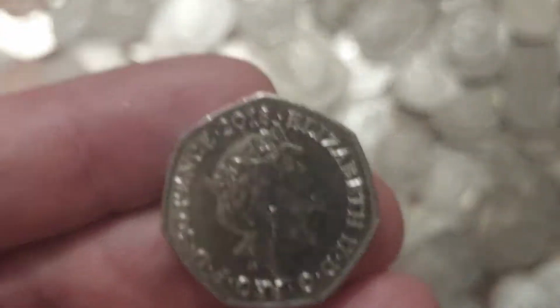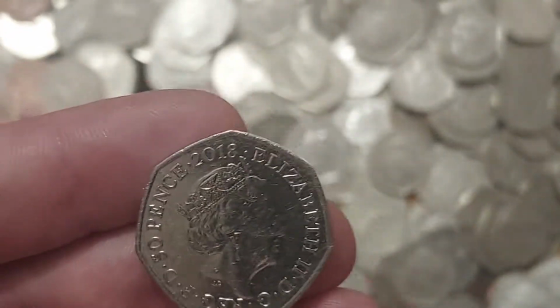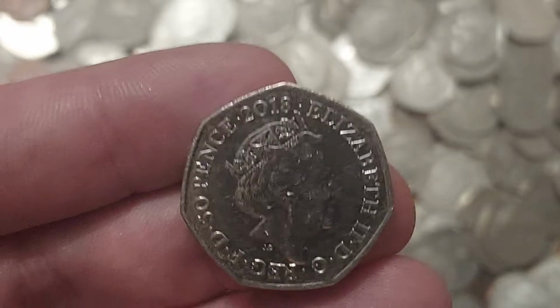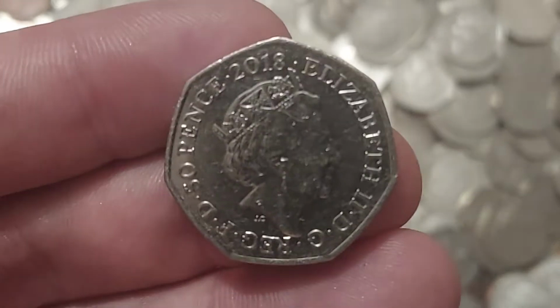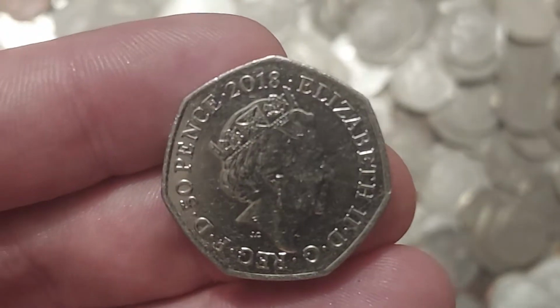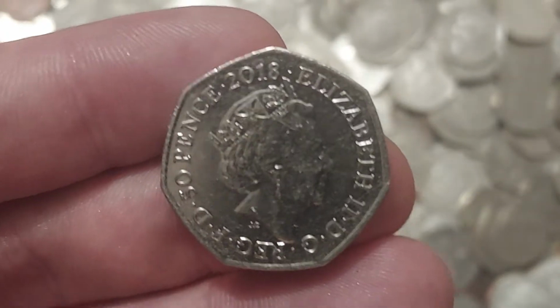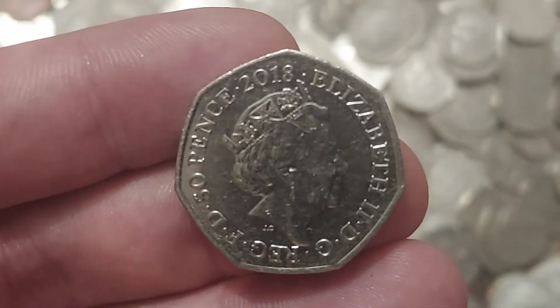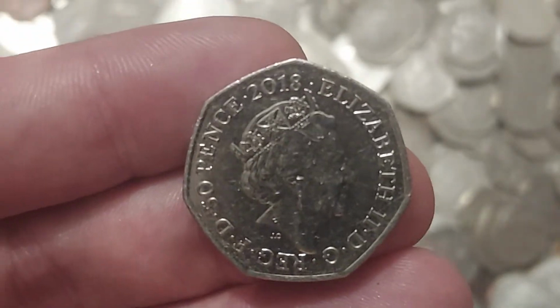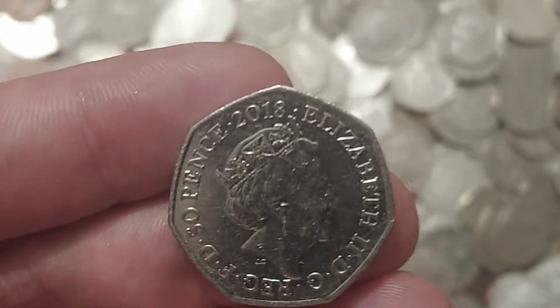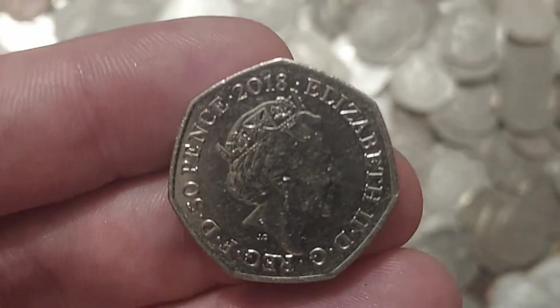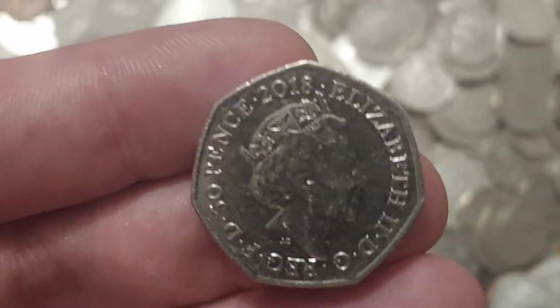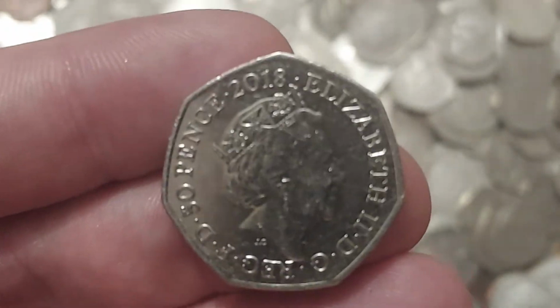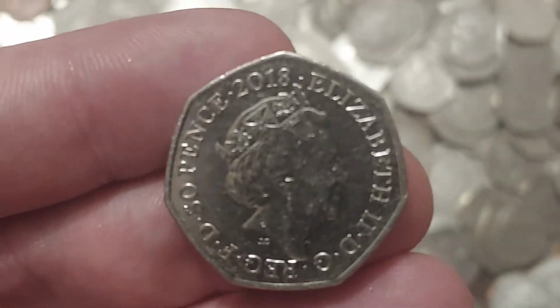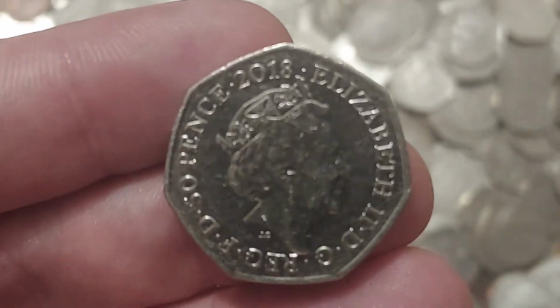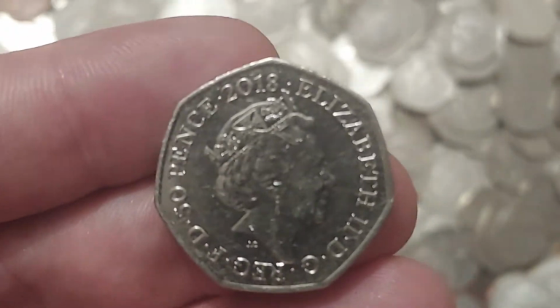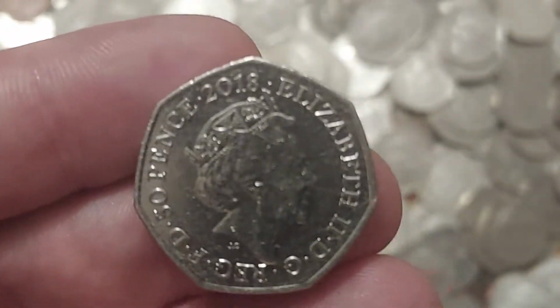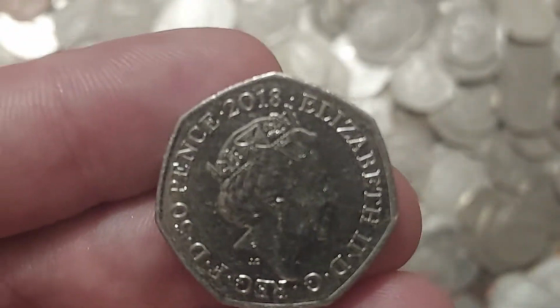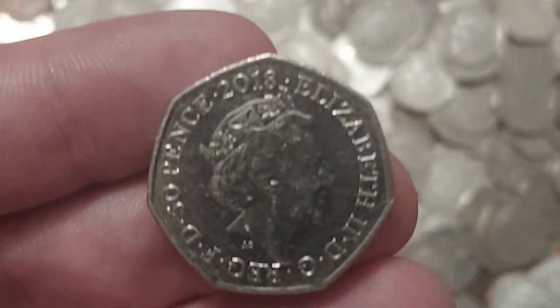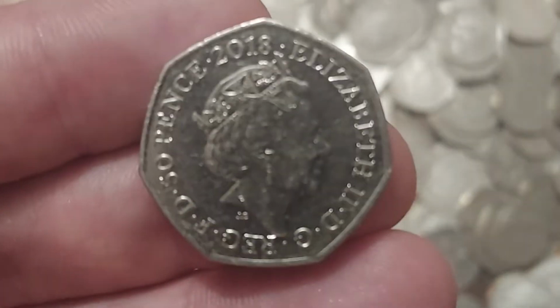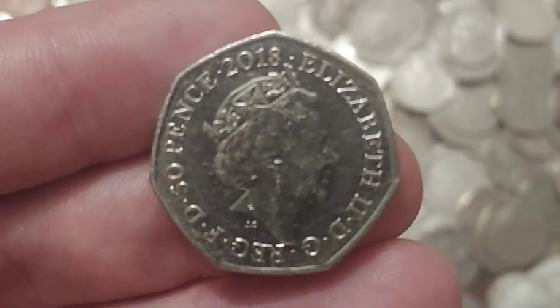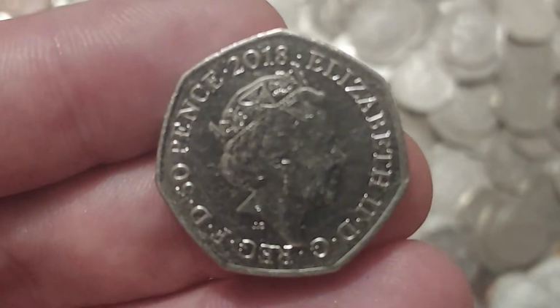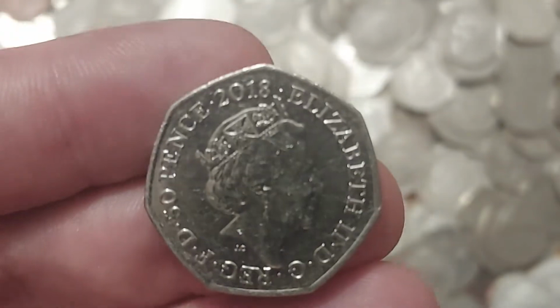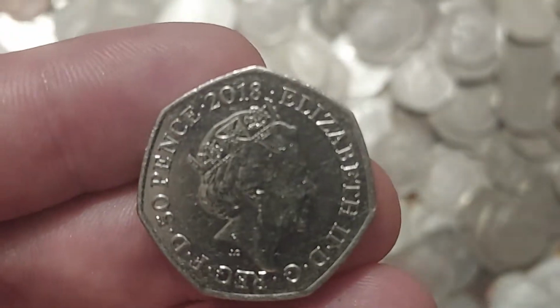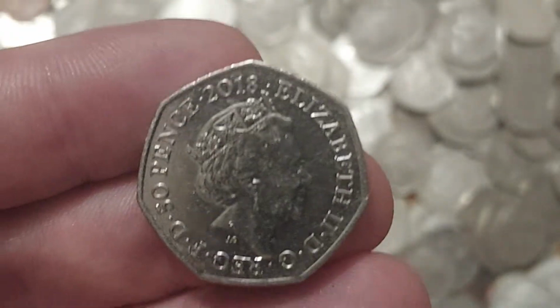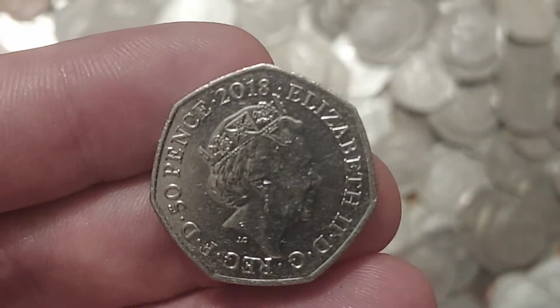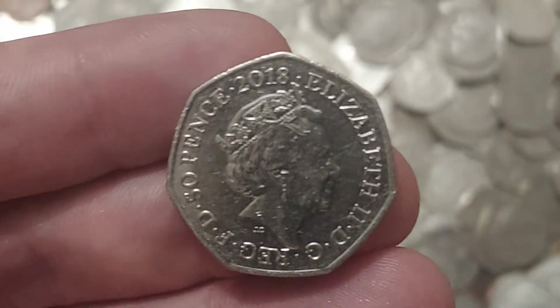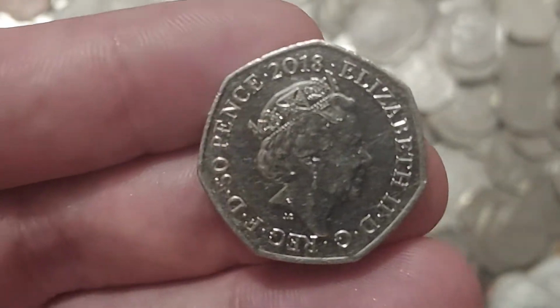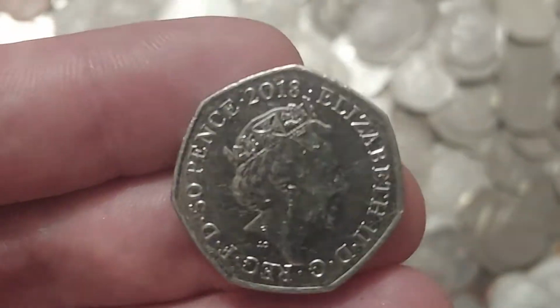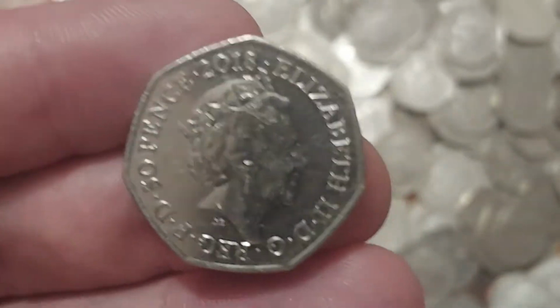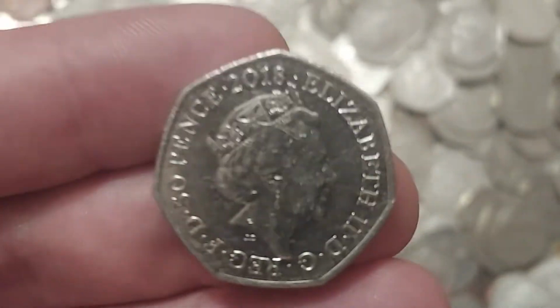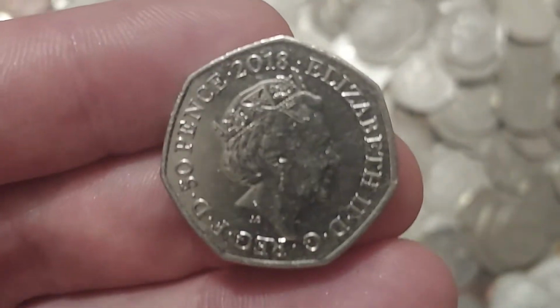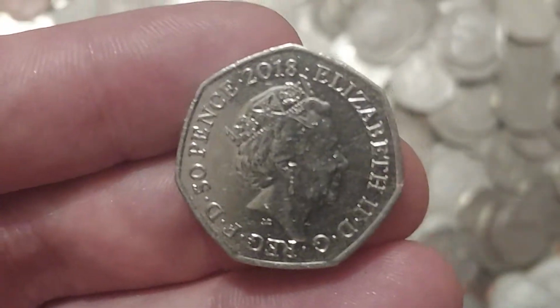26 commemorative coin finds — it gets a little bit slow in the middle, so definitely set your alarm clocks for that one, but we do come back at the end with some nice coin finds.